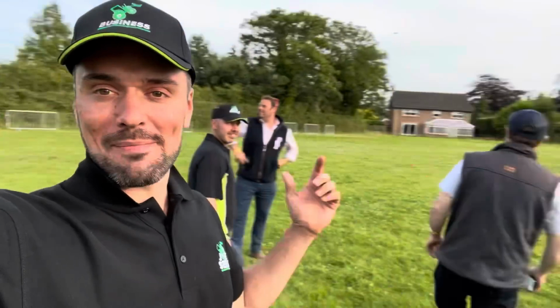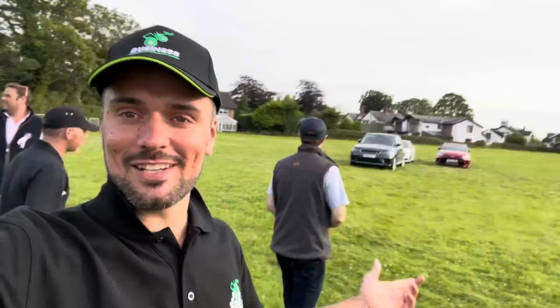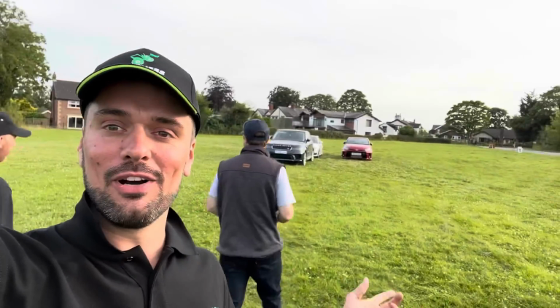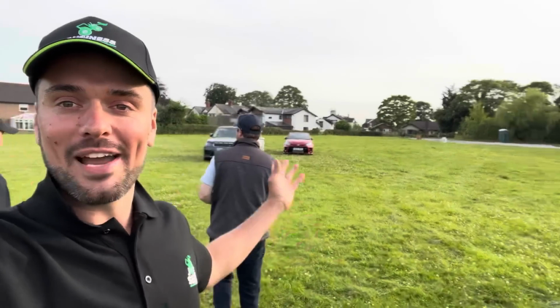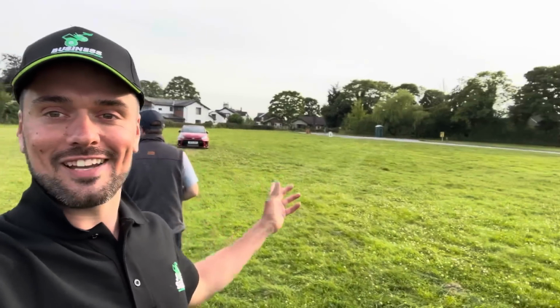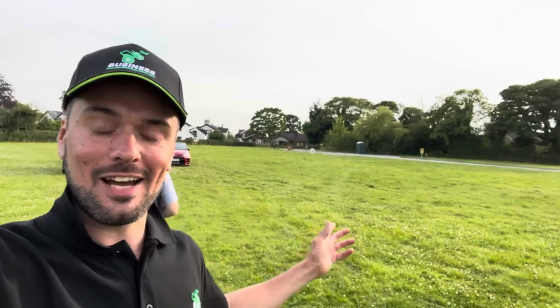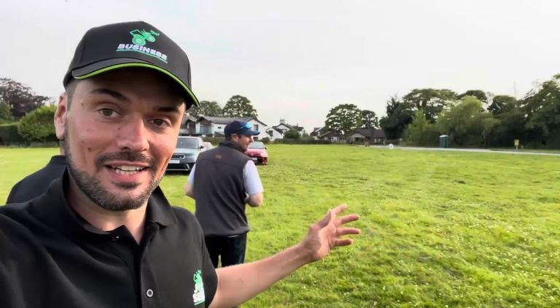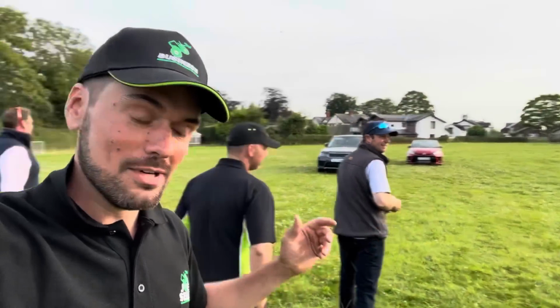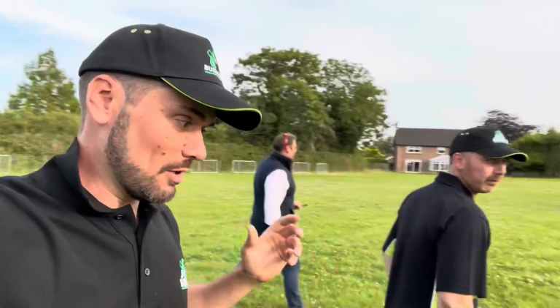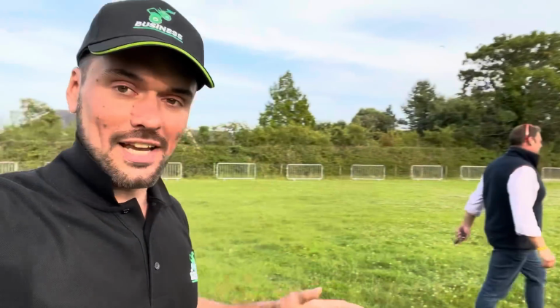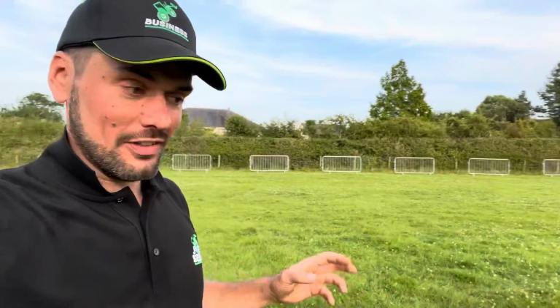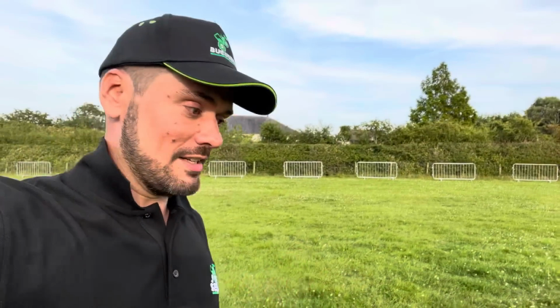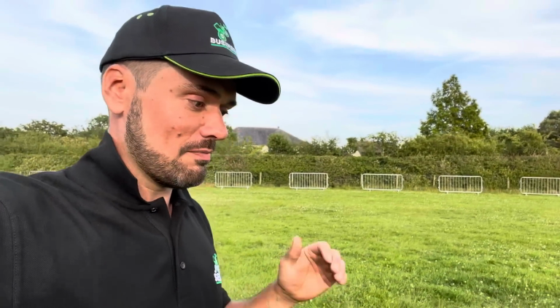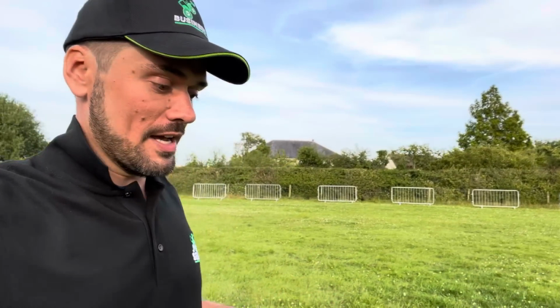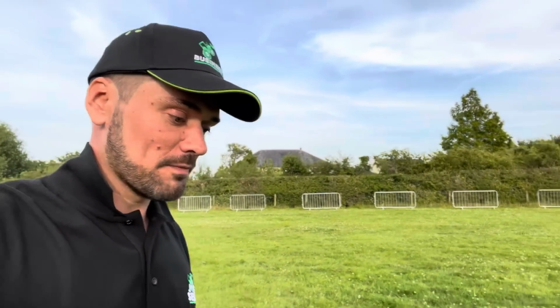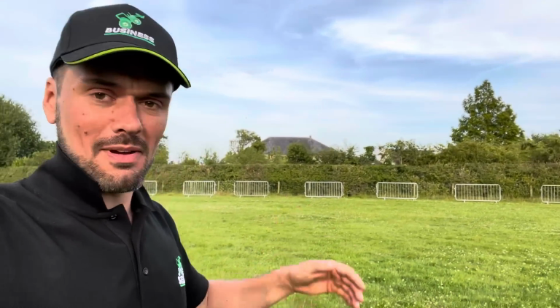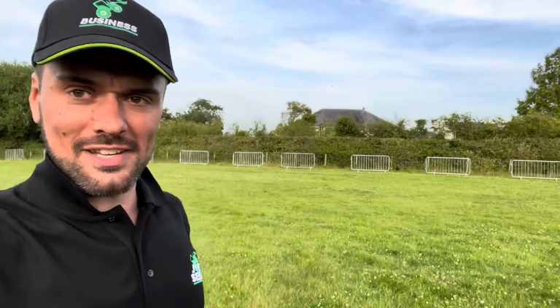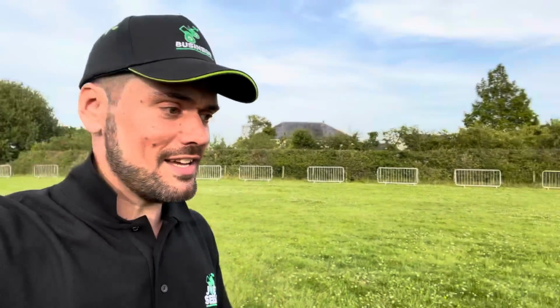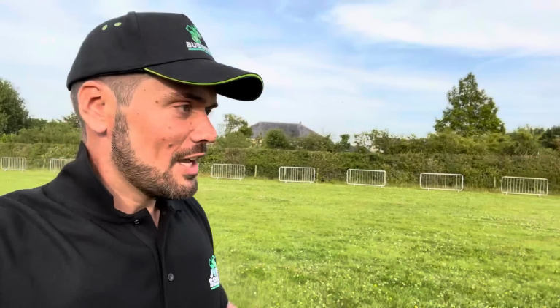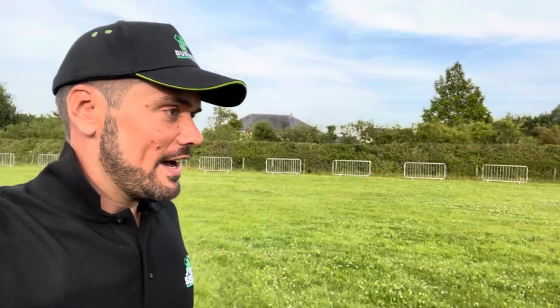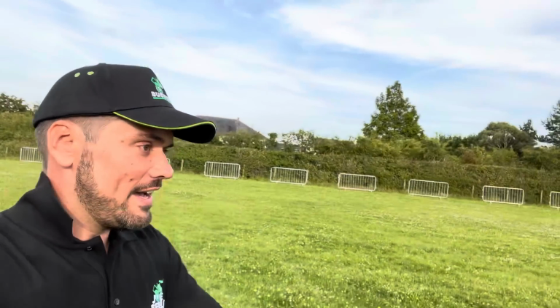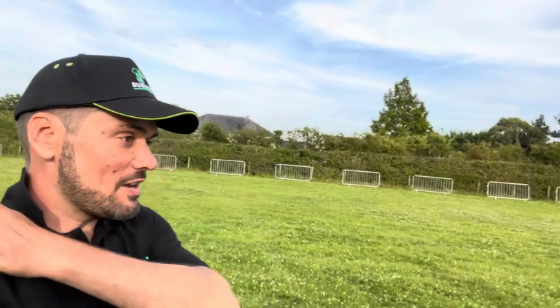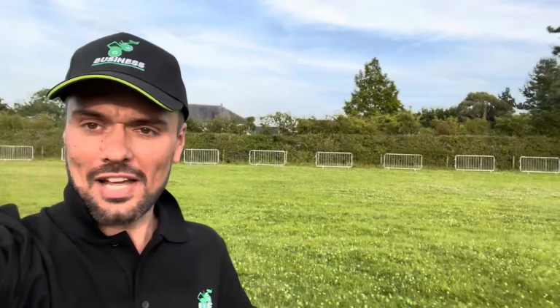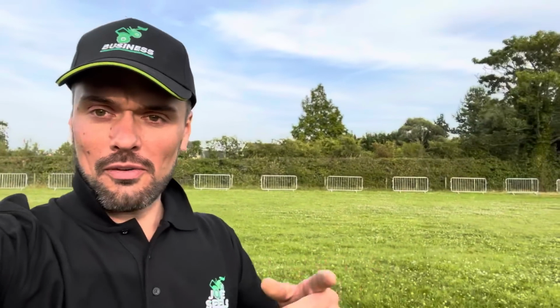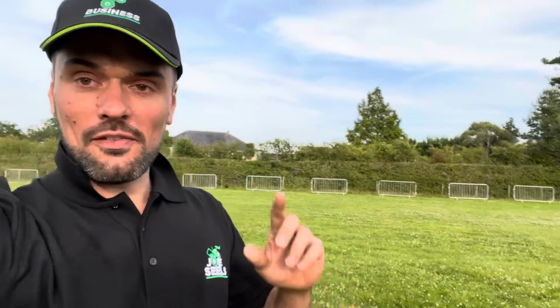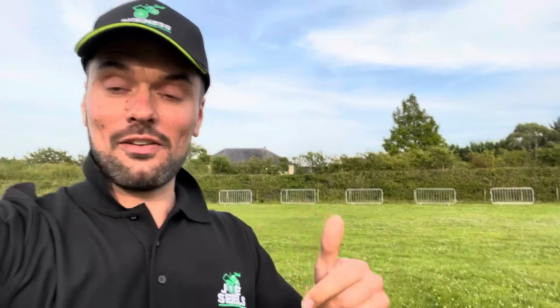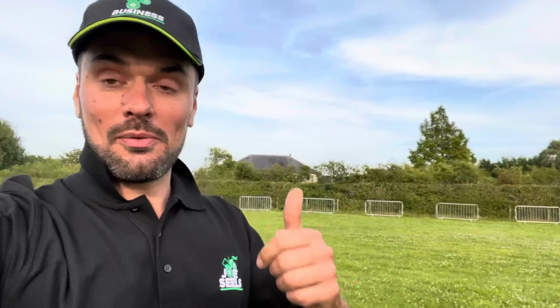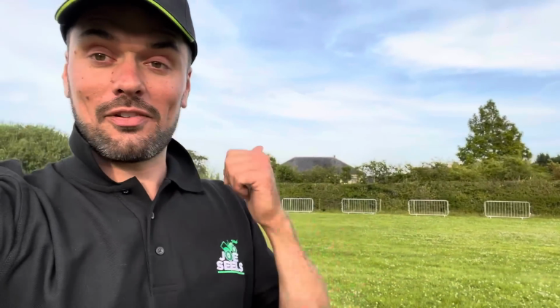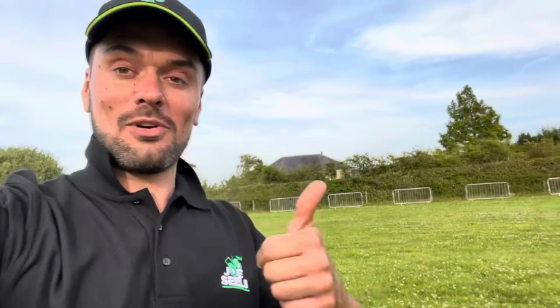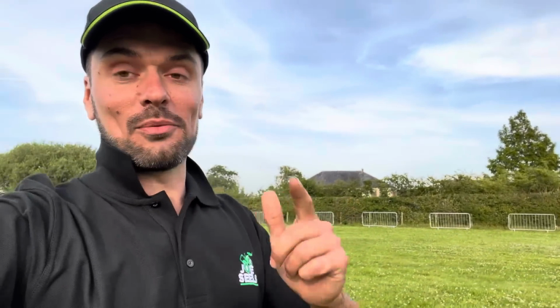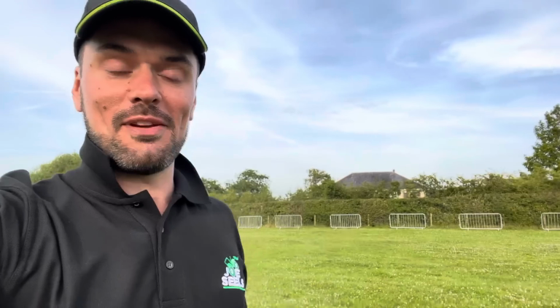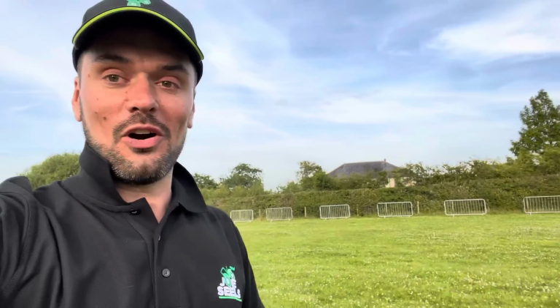We are back here tomorrow. We are the last cars in the car park. We're going to go and get something to eat and maybe have a few beers tonight. Catch you all tomorrow. If you've liked today's video, please remember to press the like button and subscribe if you haven't already.